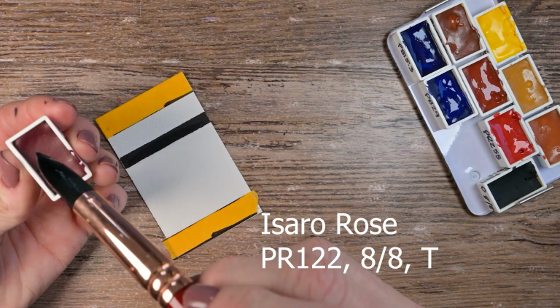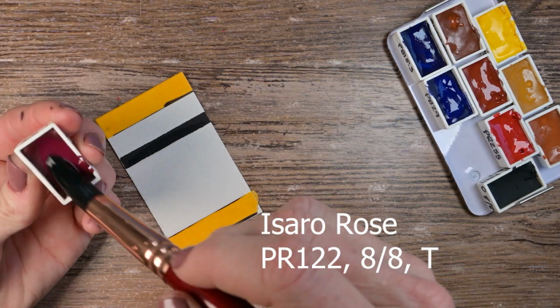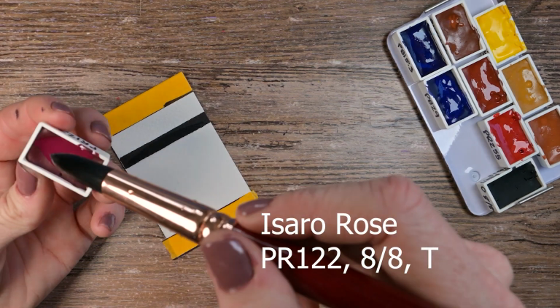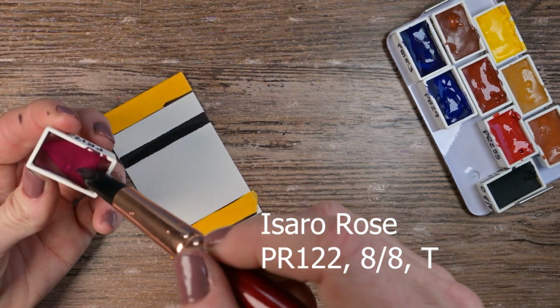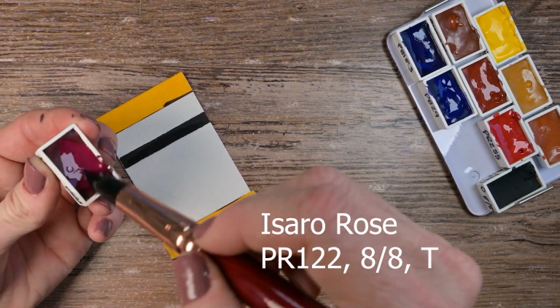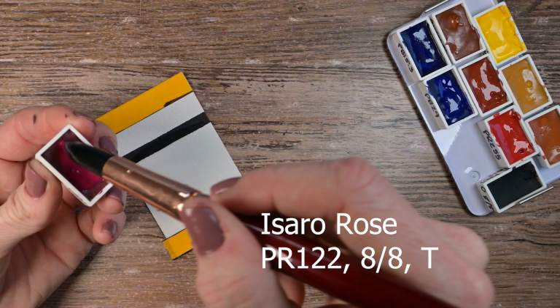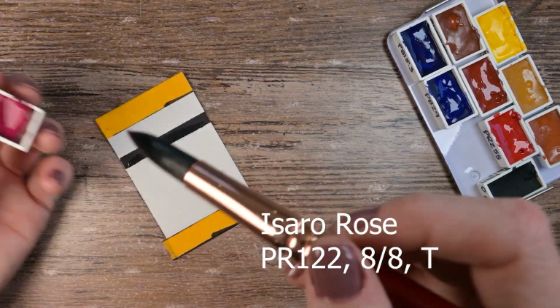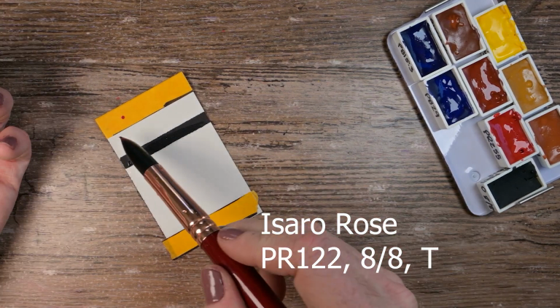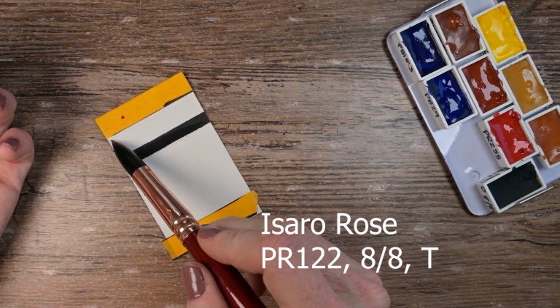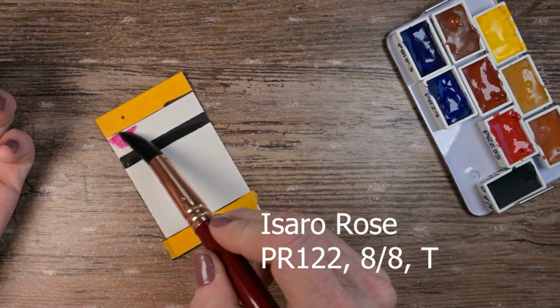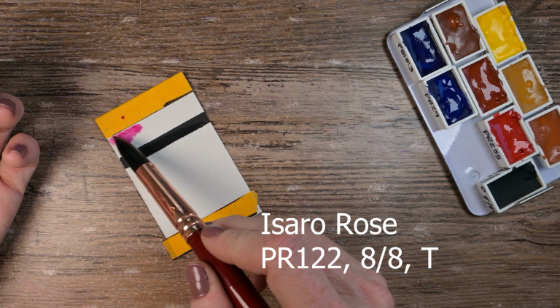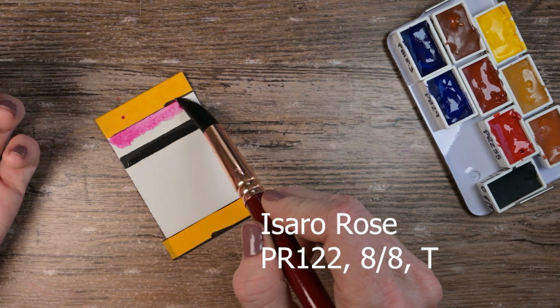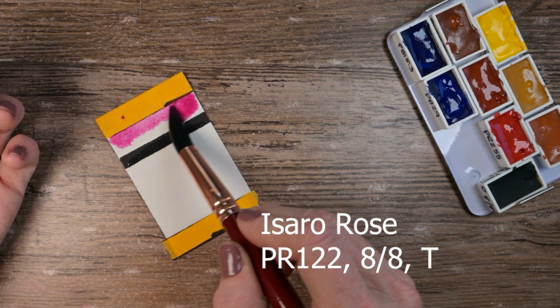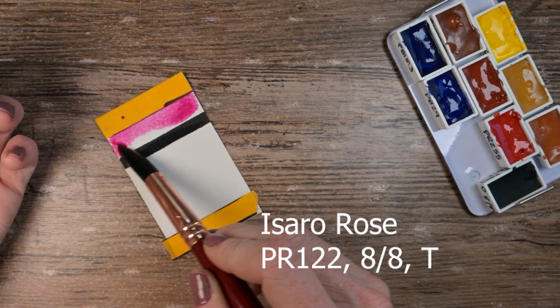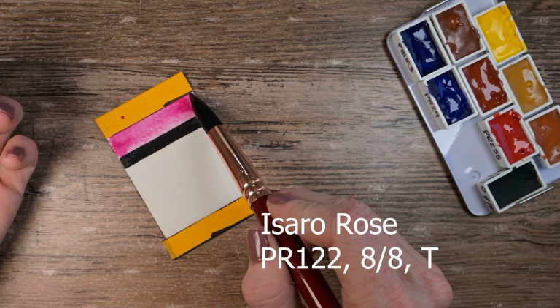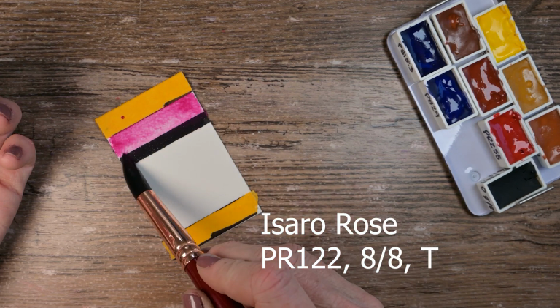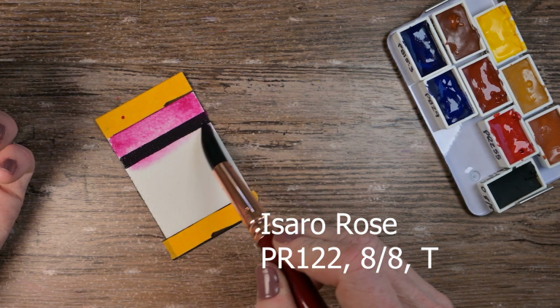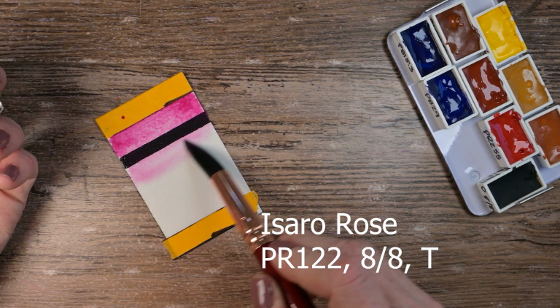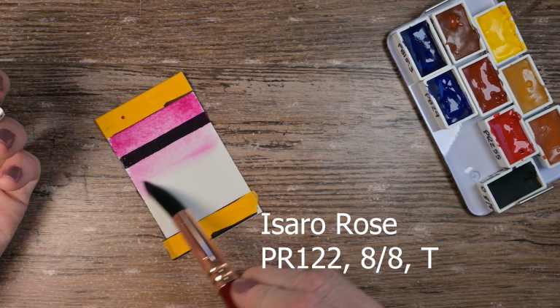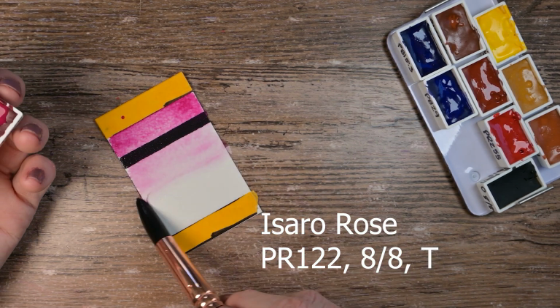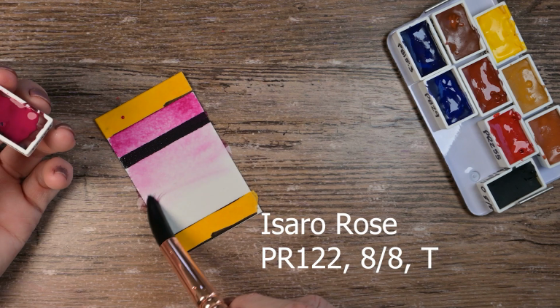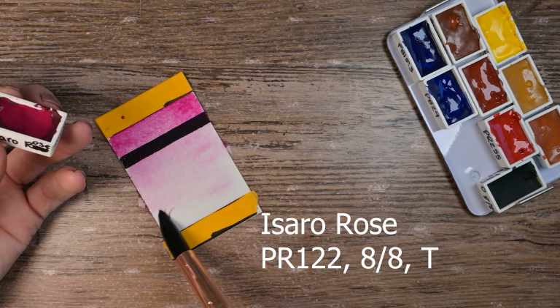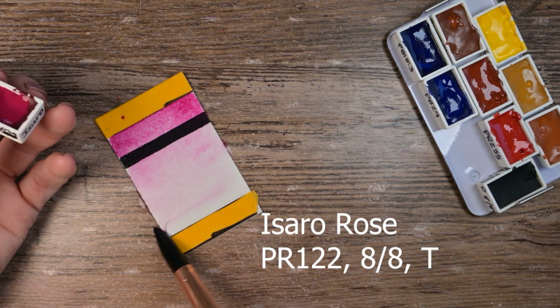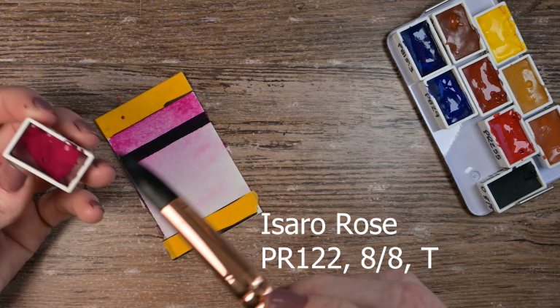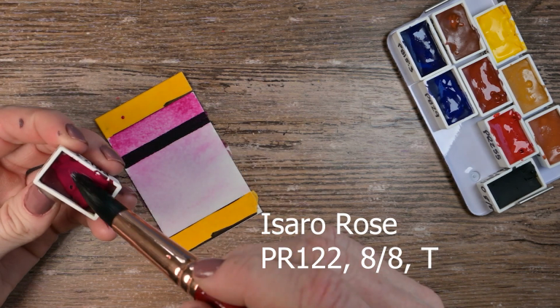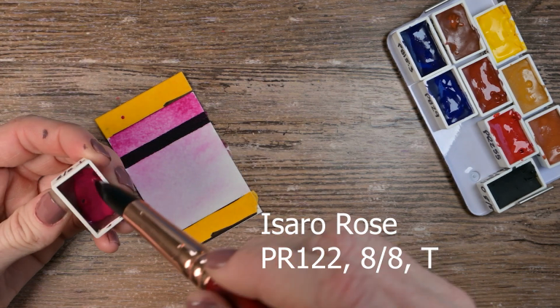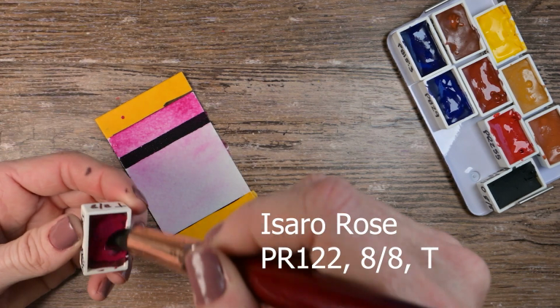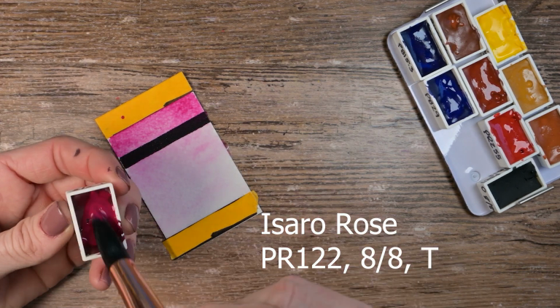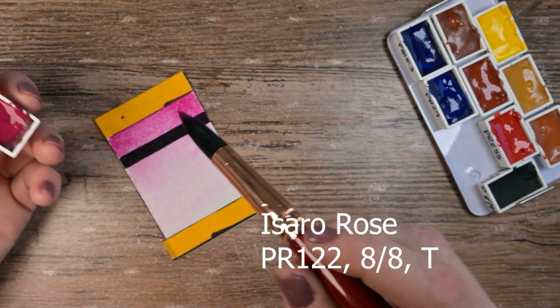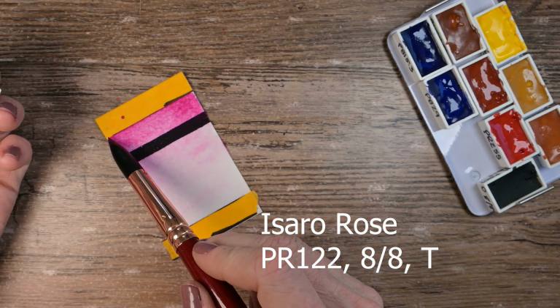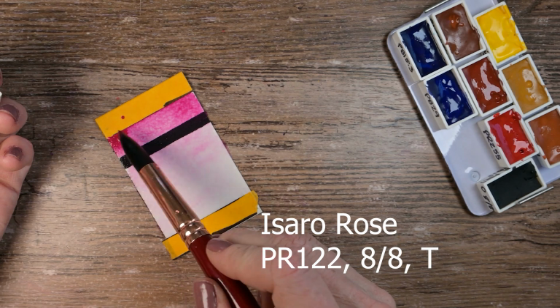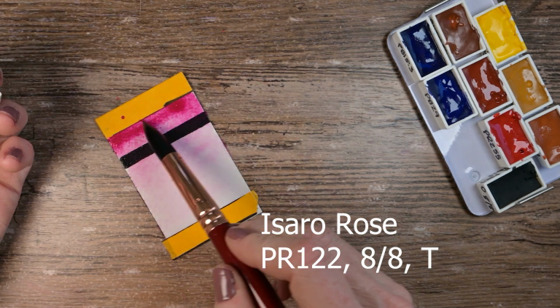This next one is the Isaro Rose. It's a PR122. Absolutely beautiful, bright, rosy color. Love it. And if the lightfast rating of eight out of eight is true, that'll make it even better. So we'll have to put these in the window as soon as we can and start the tests on them. It is fully transparent.